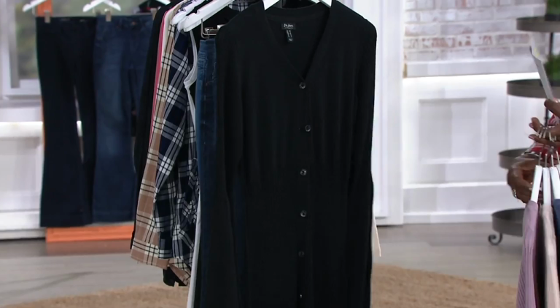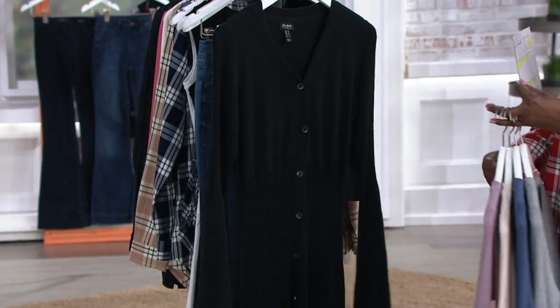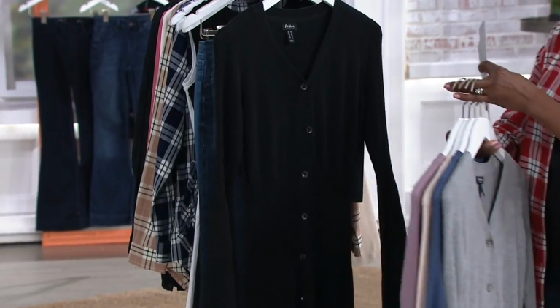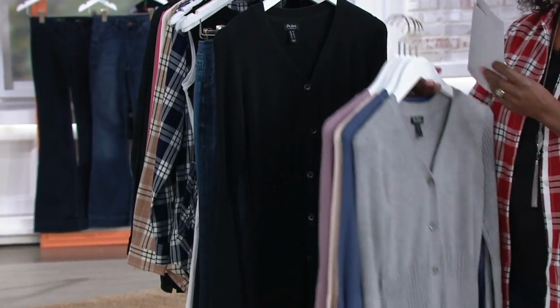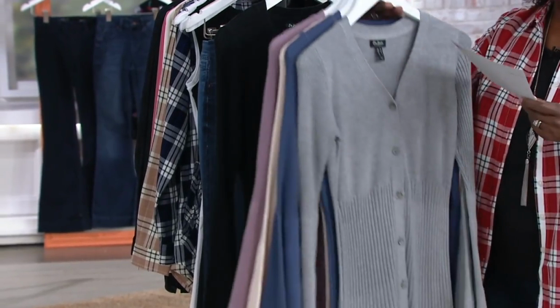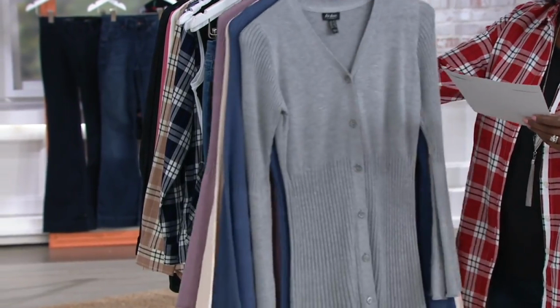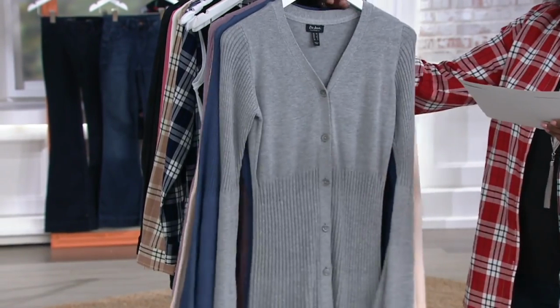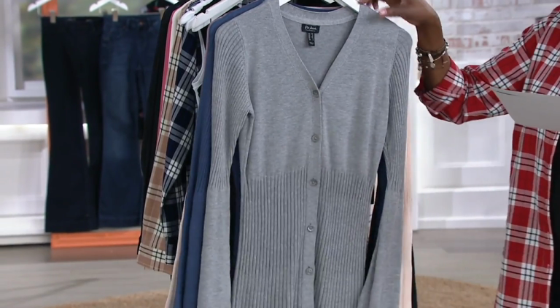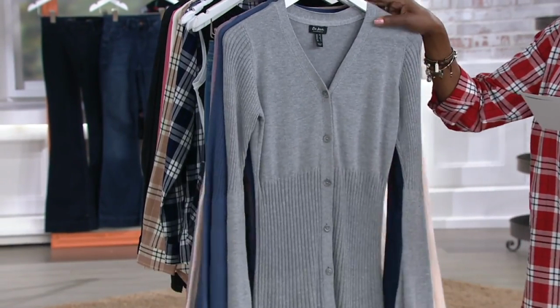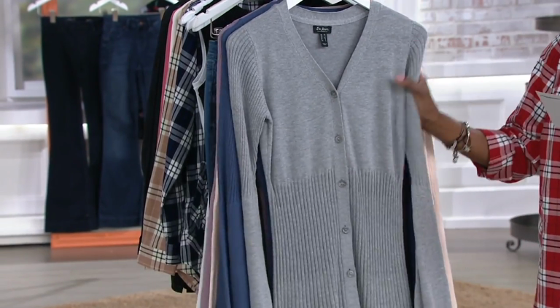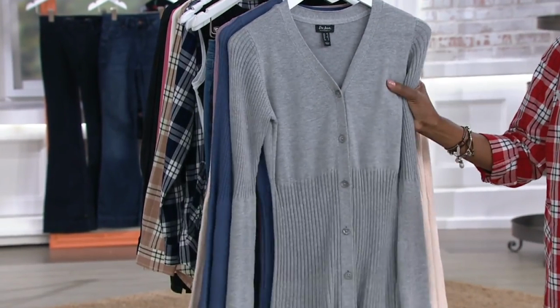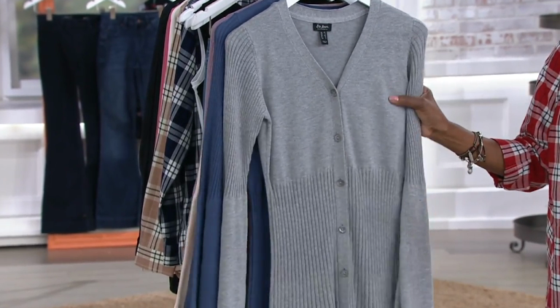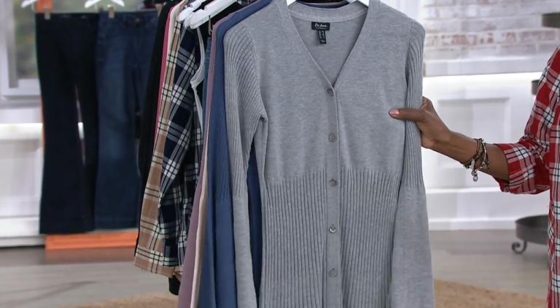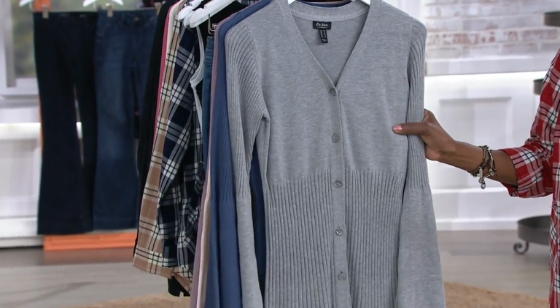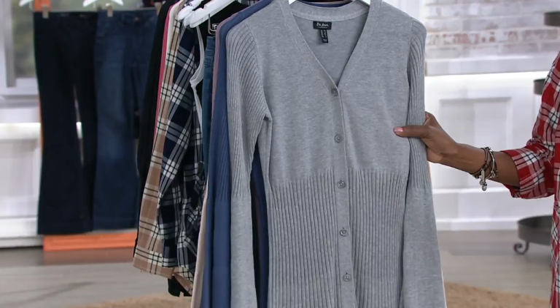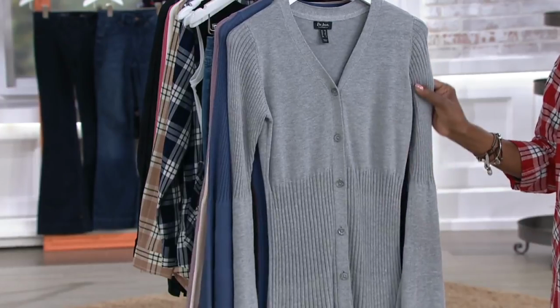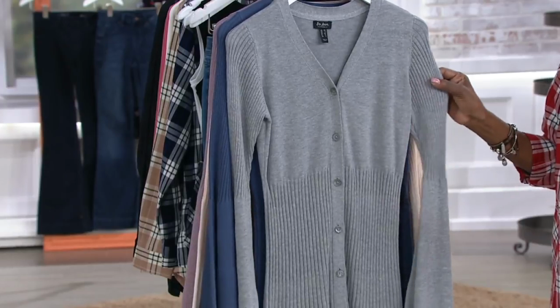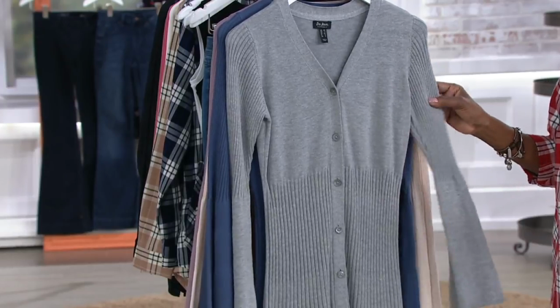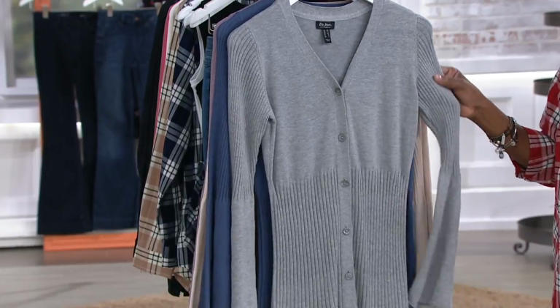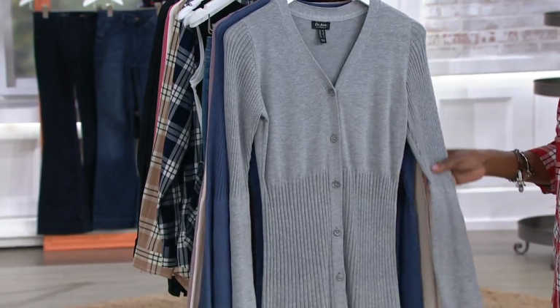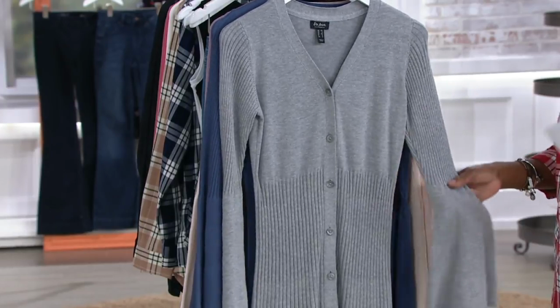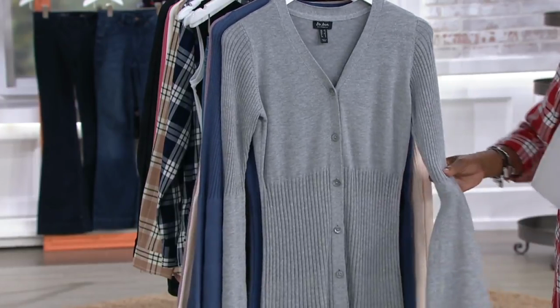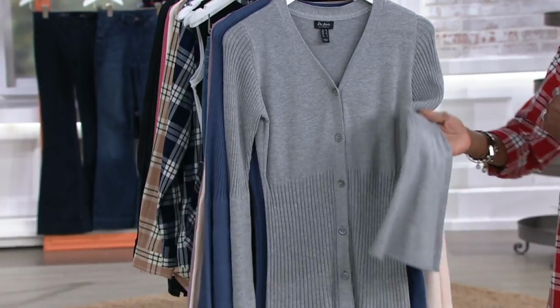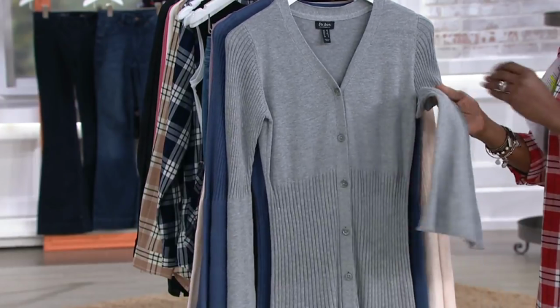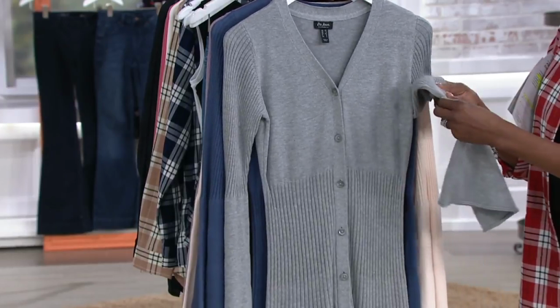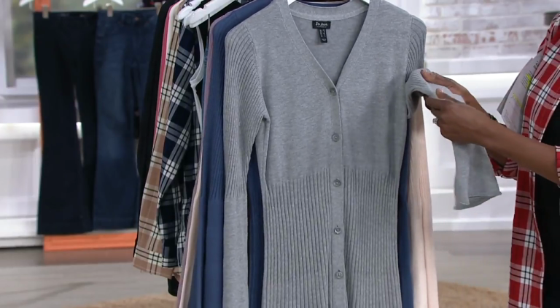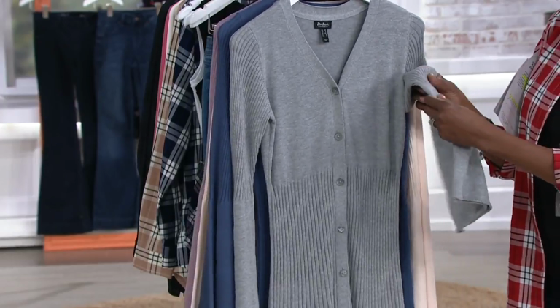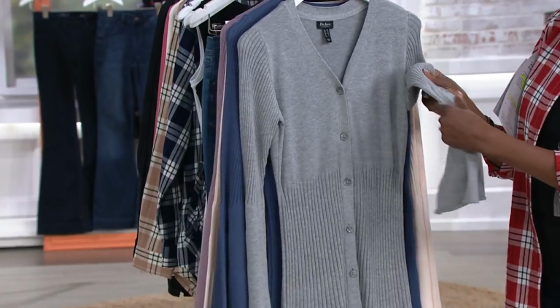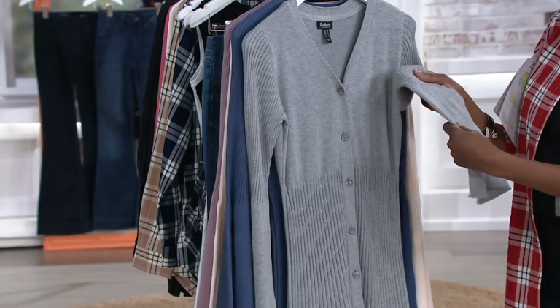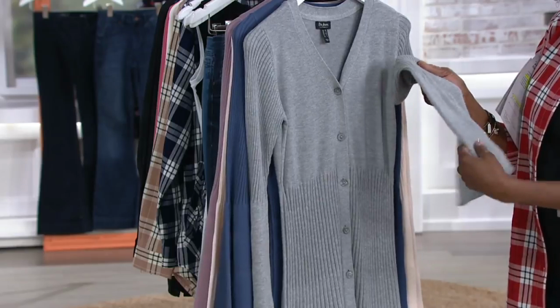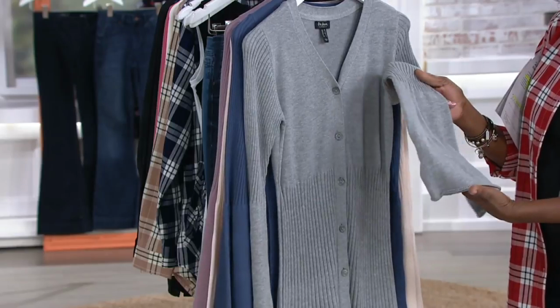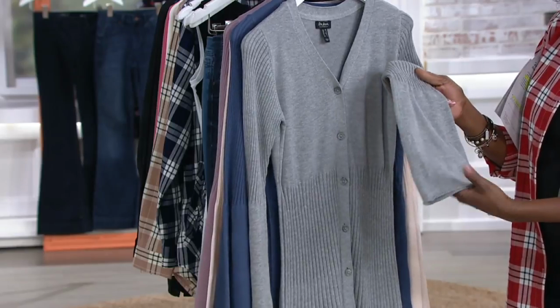And of course, we always have to offer the black because everyone loves a great black sweater. What makes this one really special first is the fabric blend — it's a 59% cotton to 41% rayon blend, which means it's a really beautiful soft sweater knit.